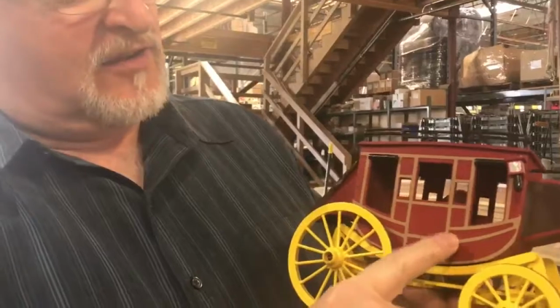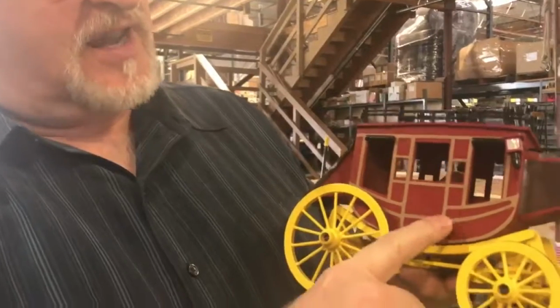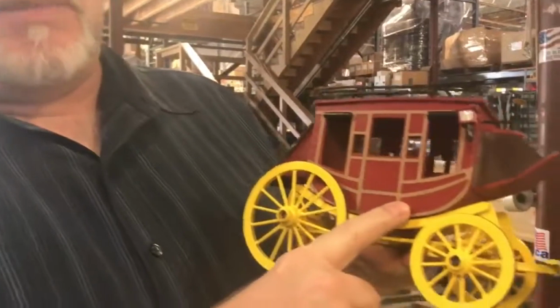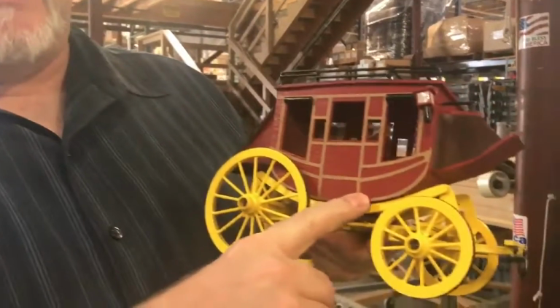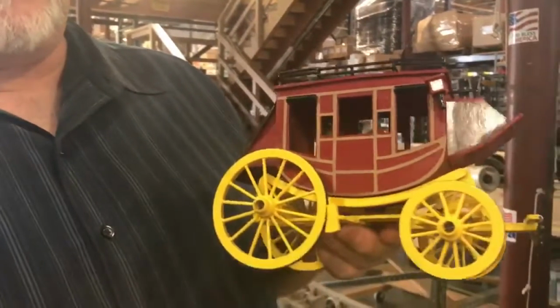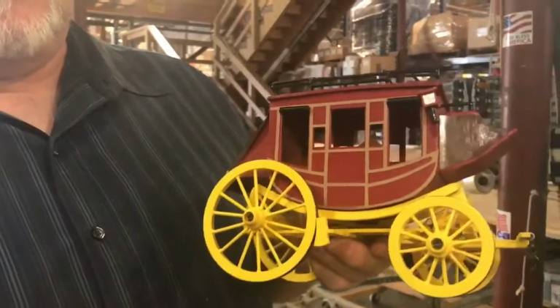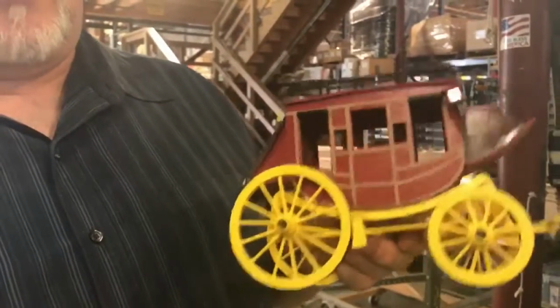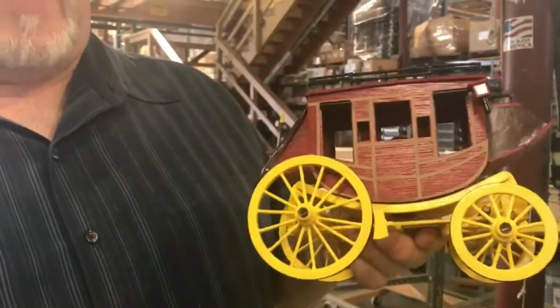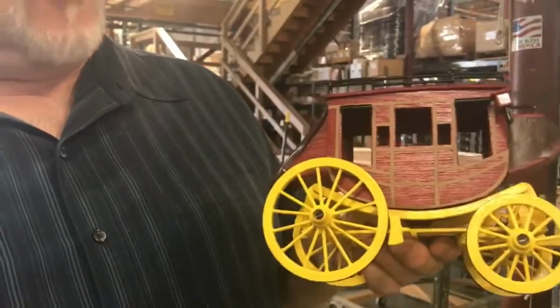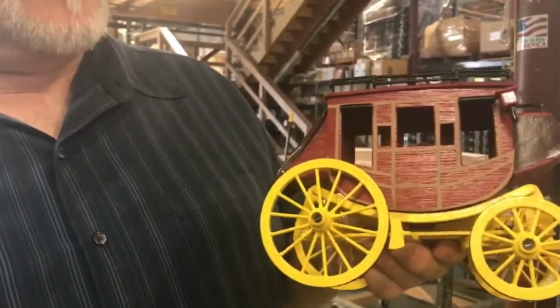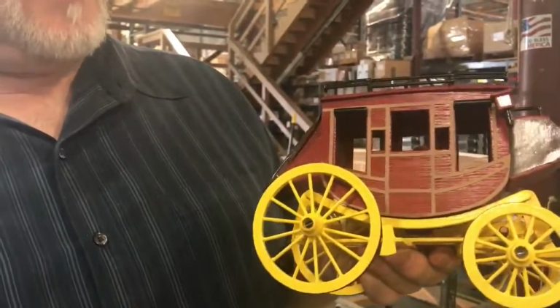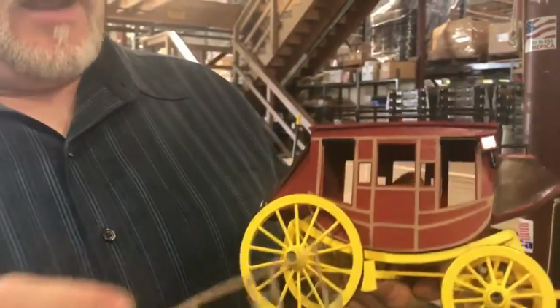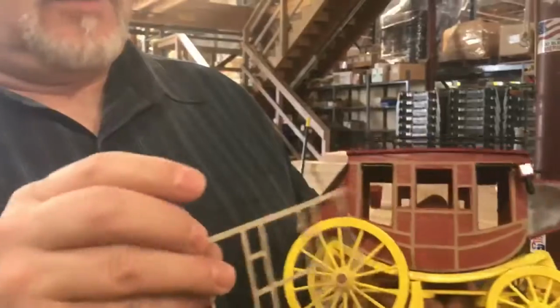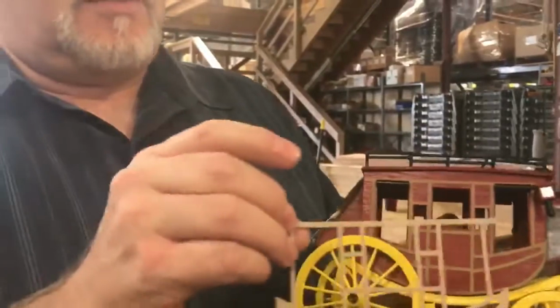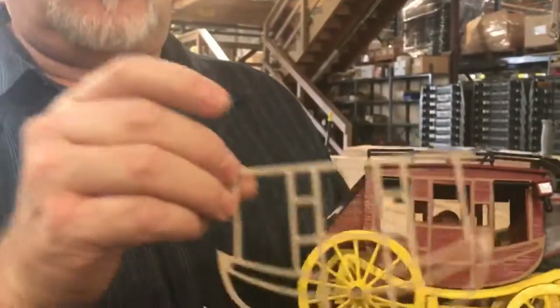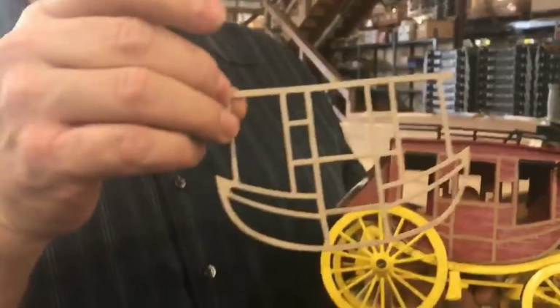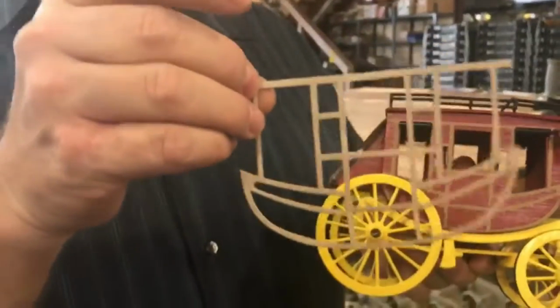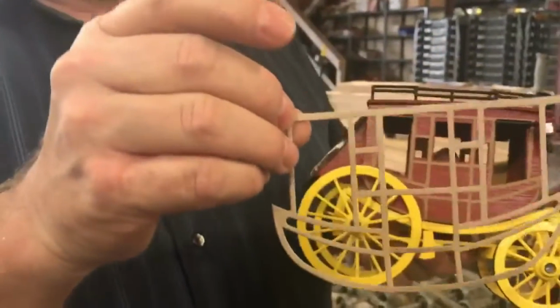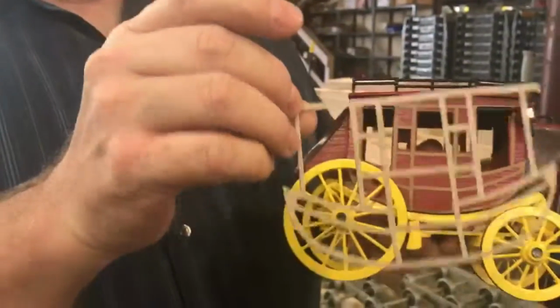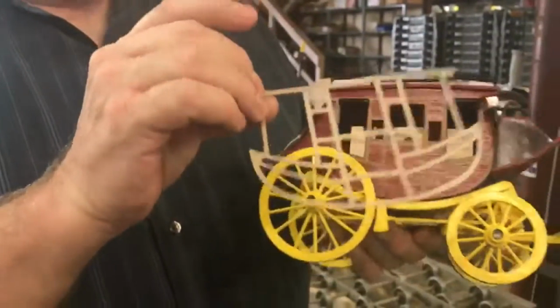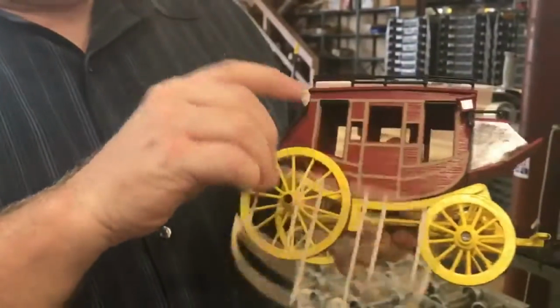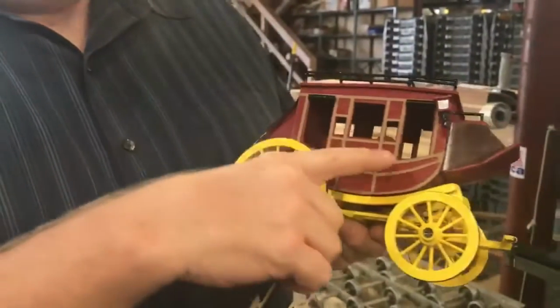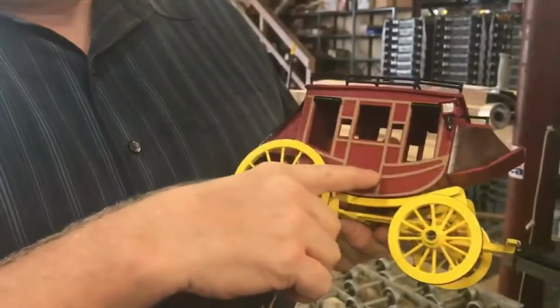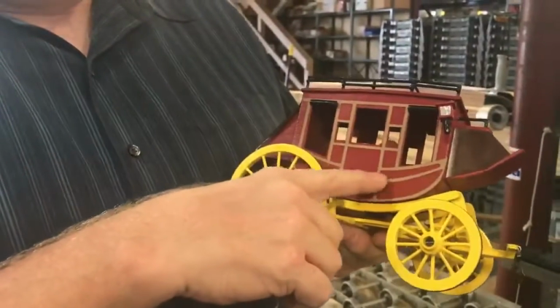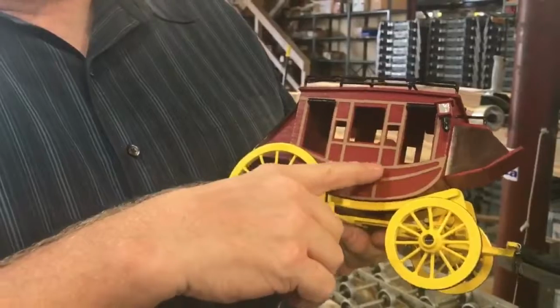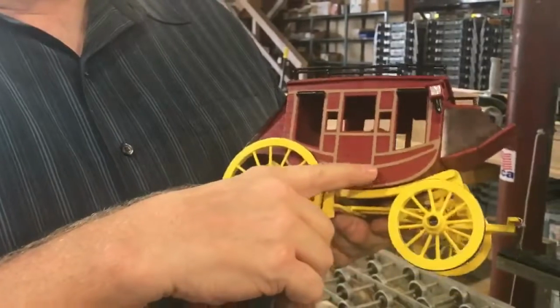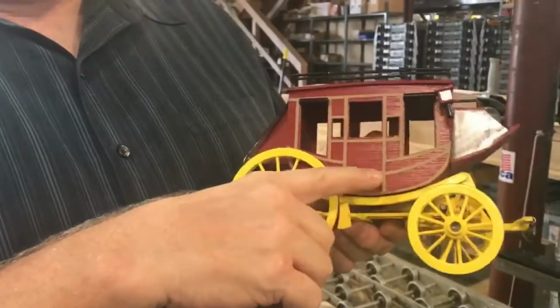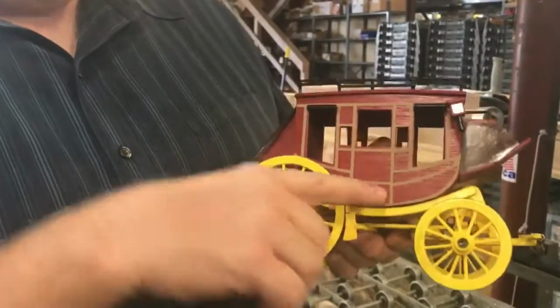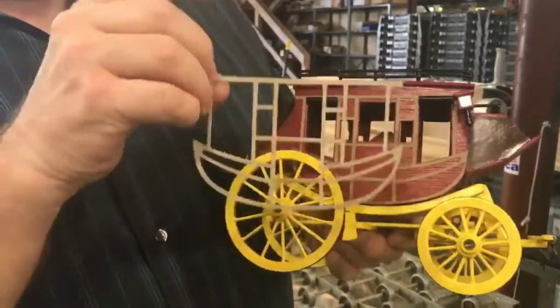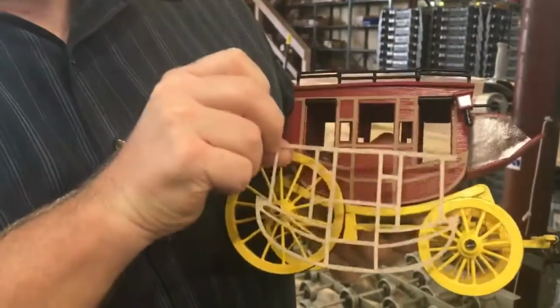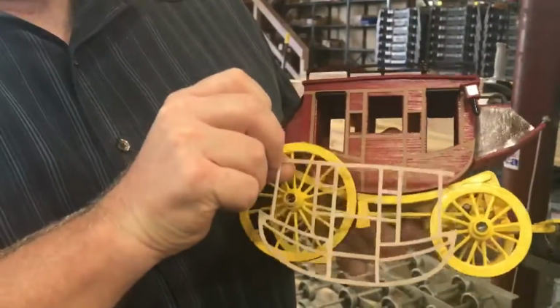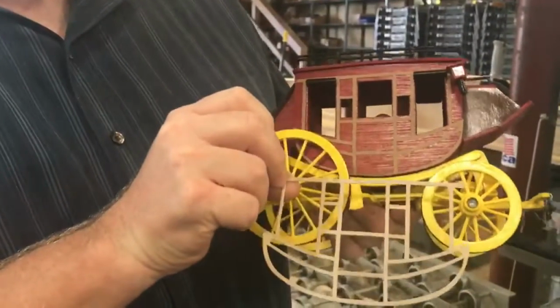This happens to be the stagecoach, which is one of five different wagons that we make, and this is the part that we're going to be die cutting. We die cut this and it becomes the trim, which is attached to the front of the wagon.